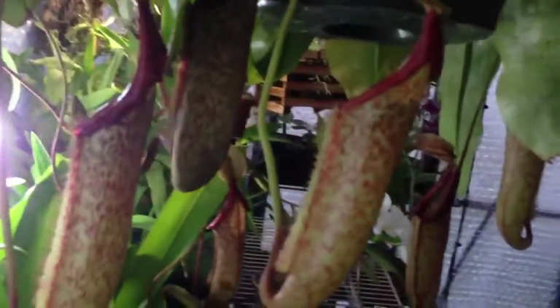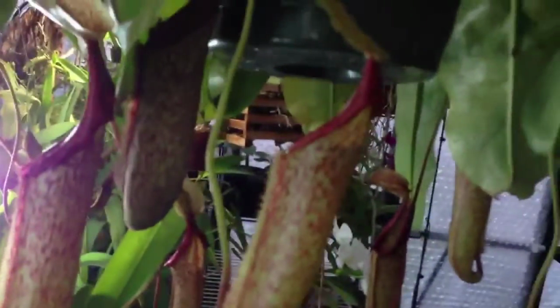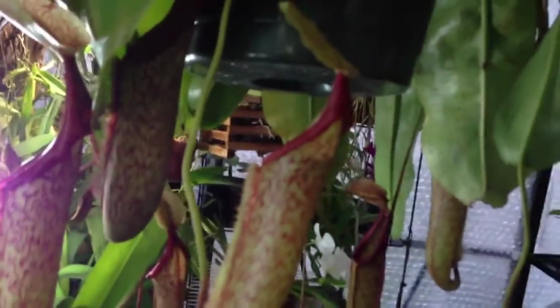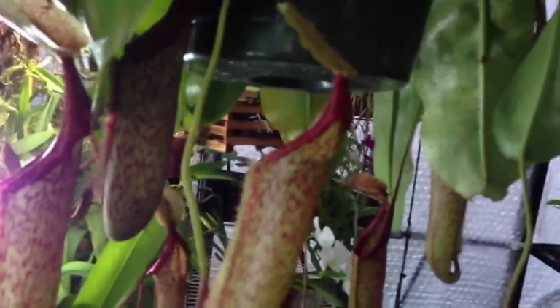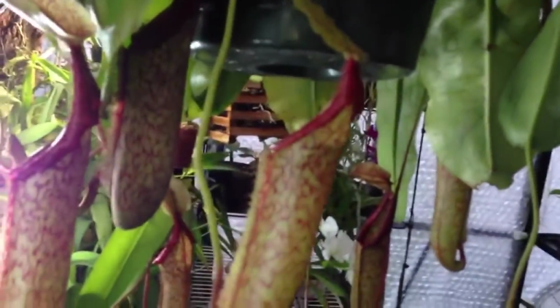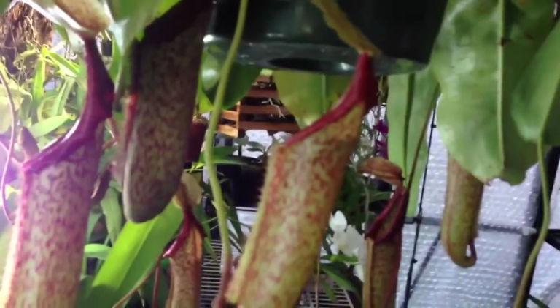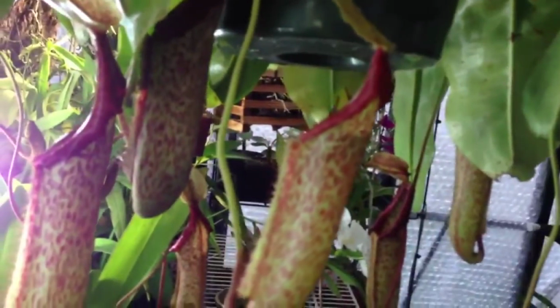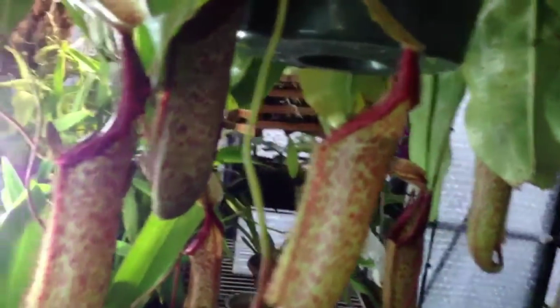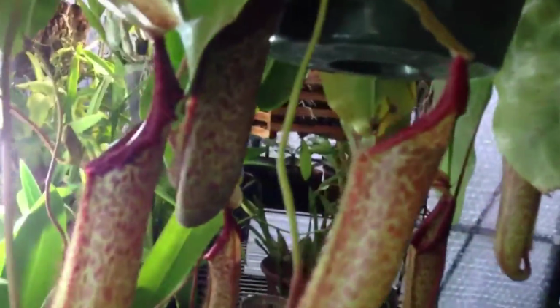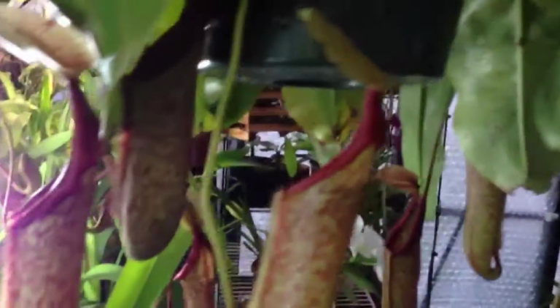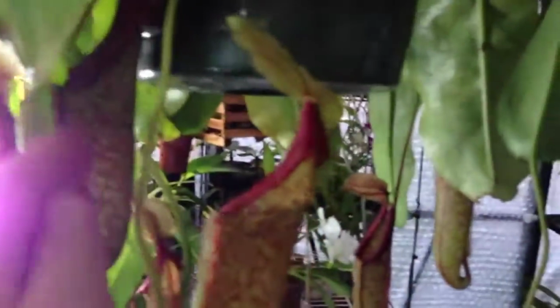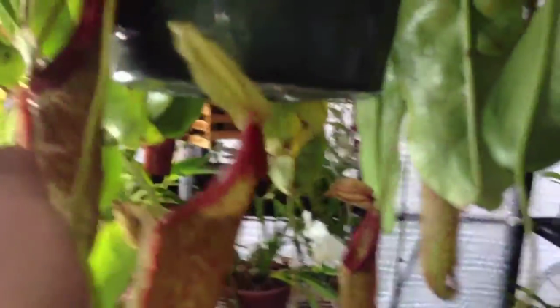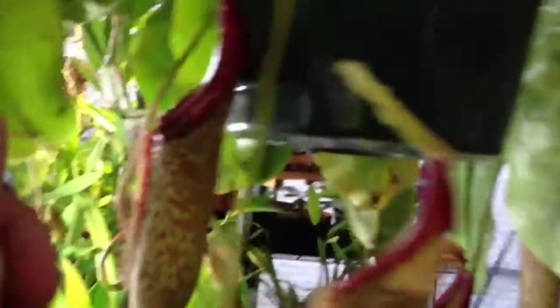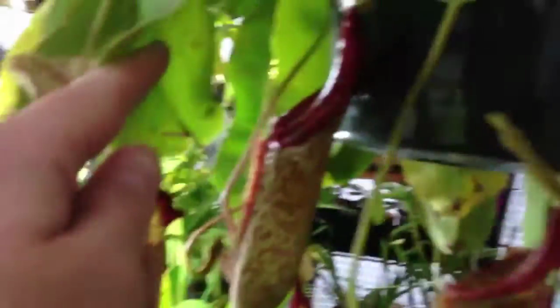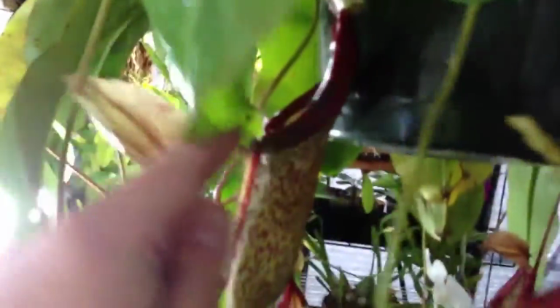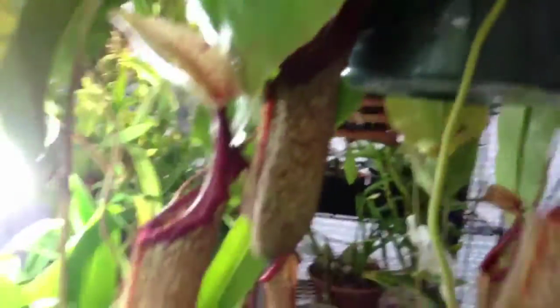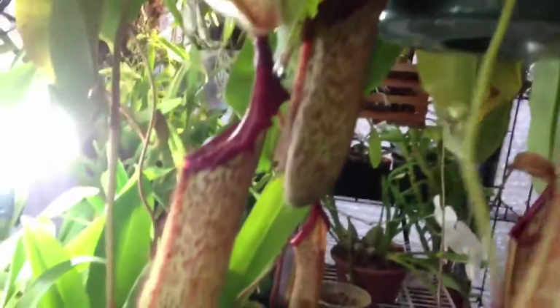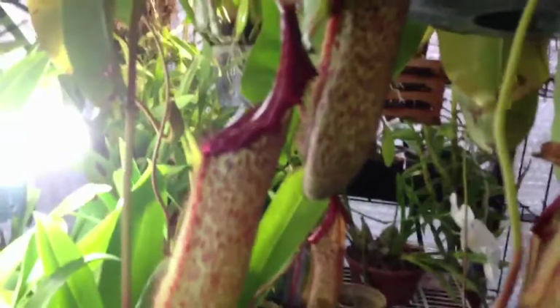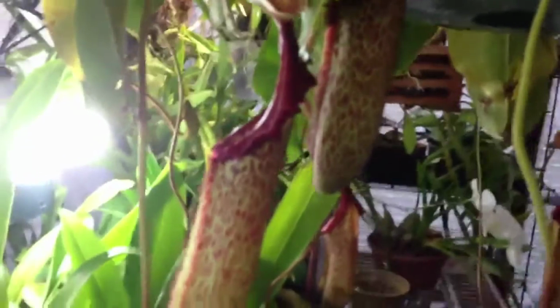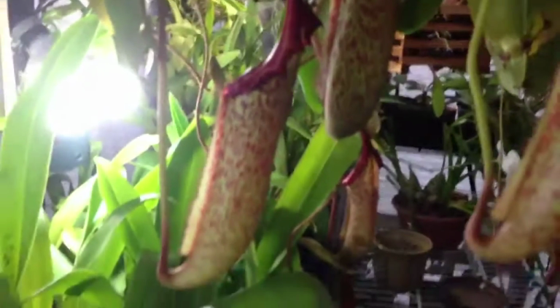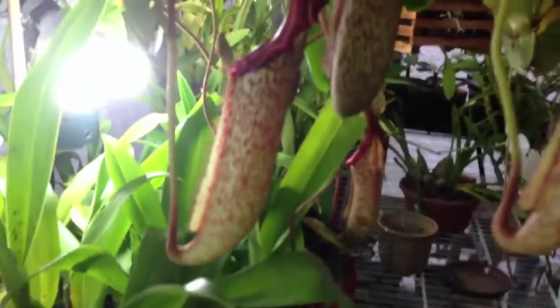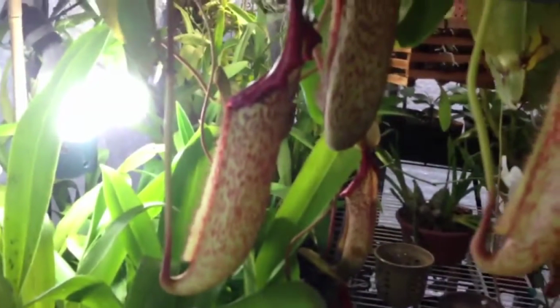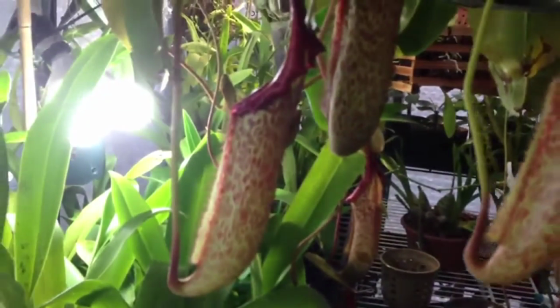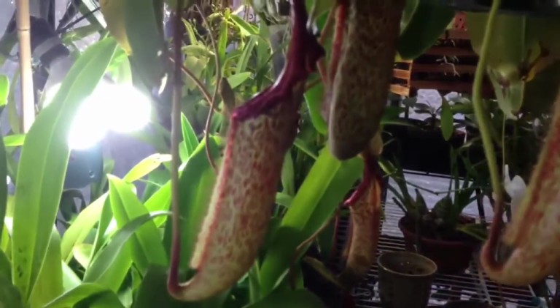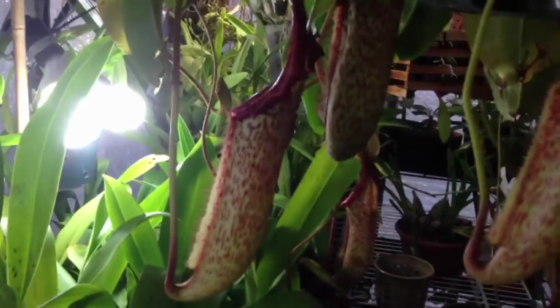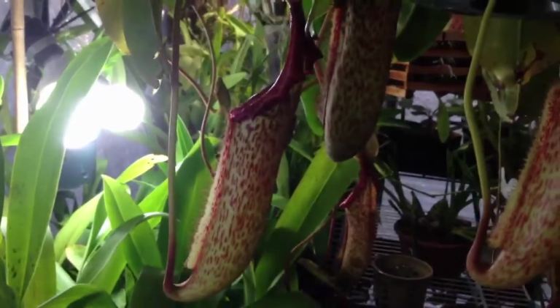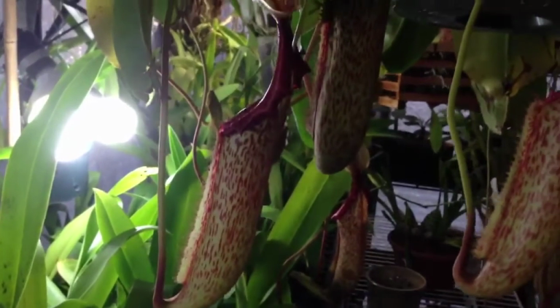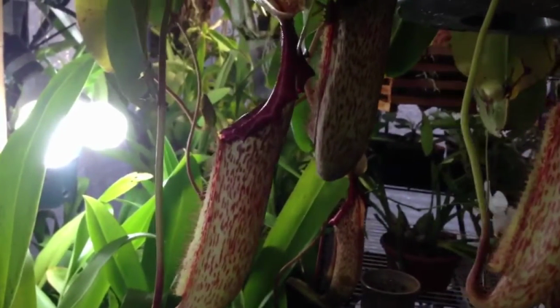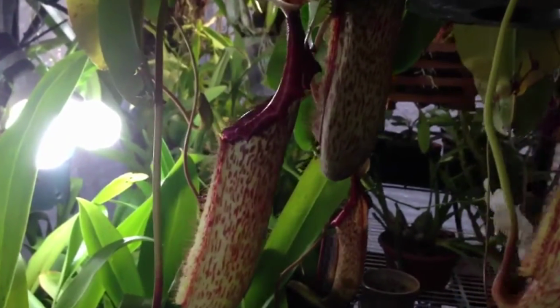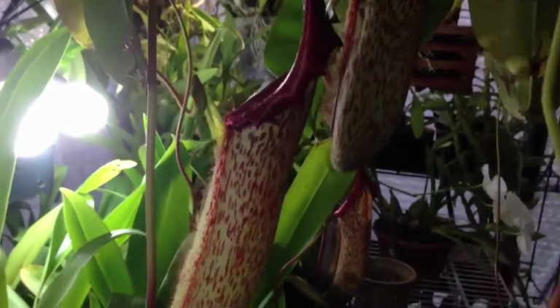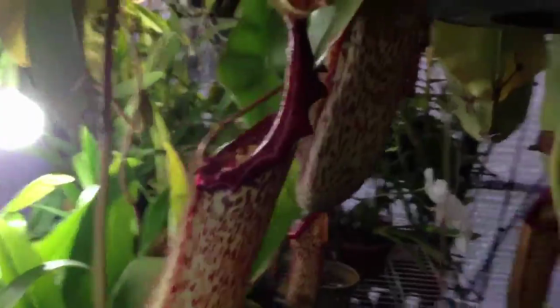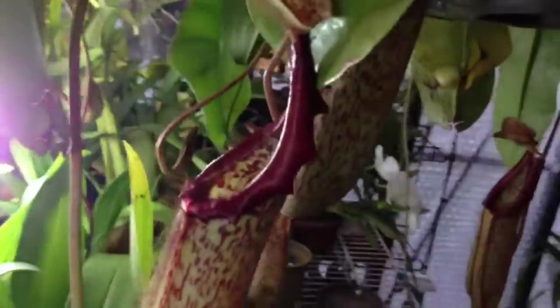Not all the pitchers are as big as that first one I showed you. There's lots buried in there. Hopefully it shows up with the bright light behind it.